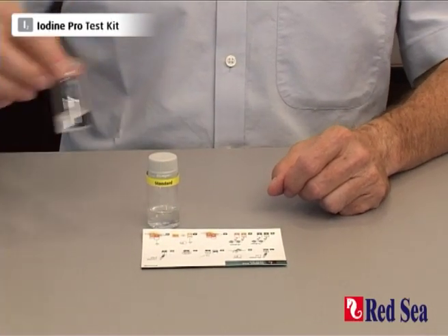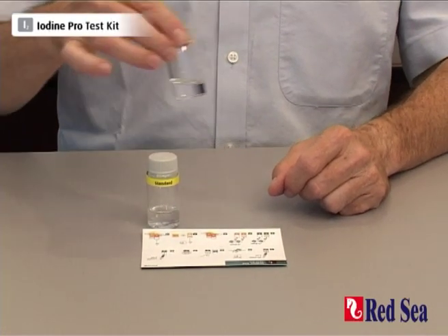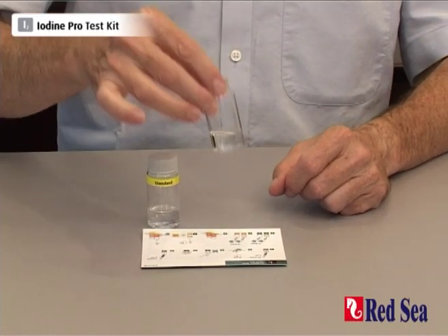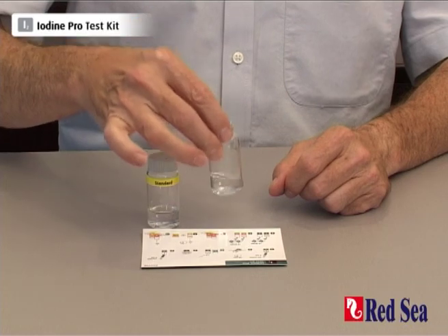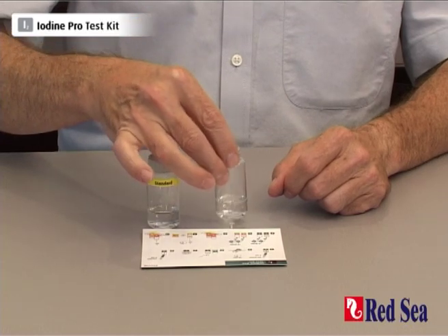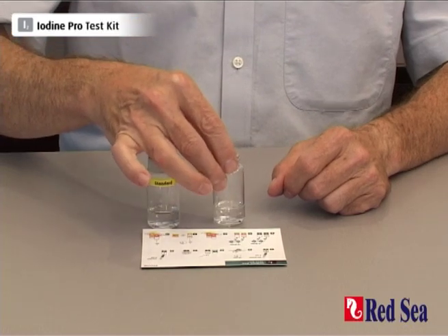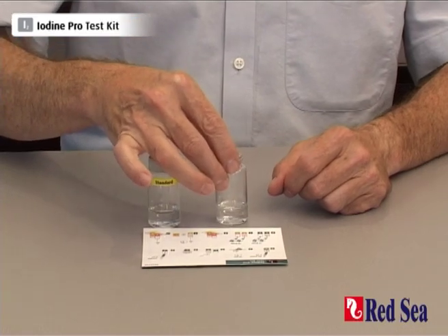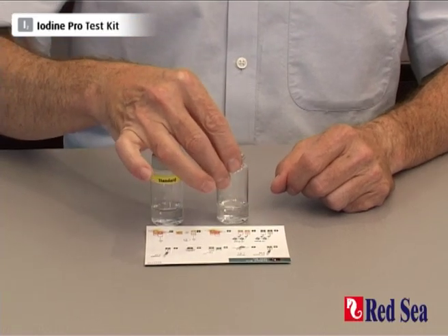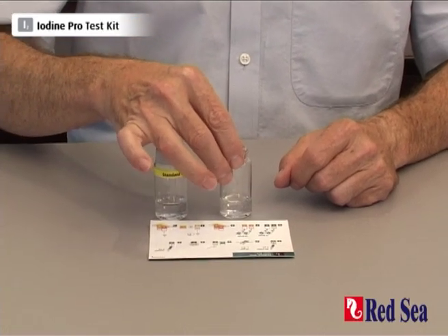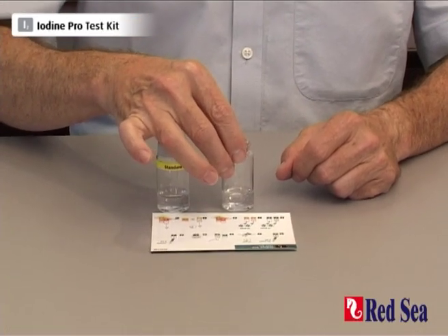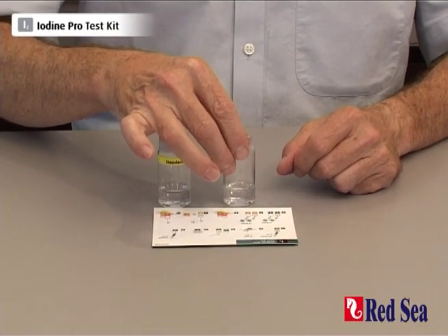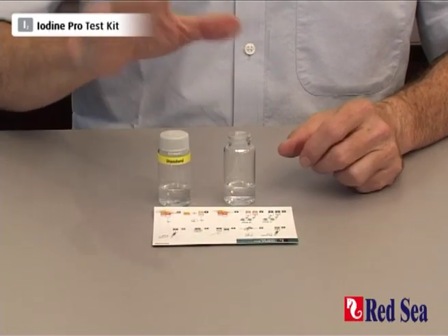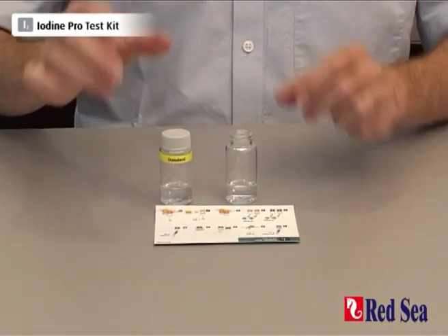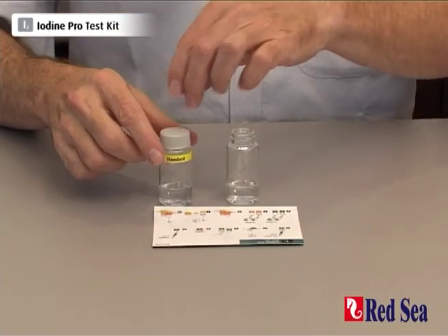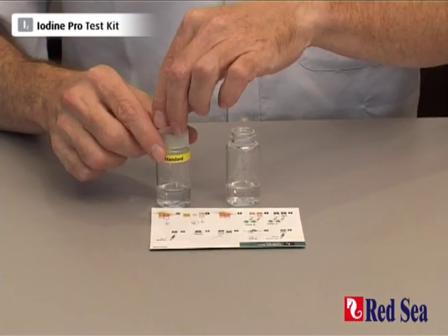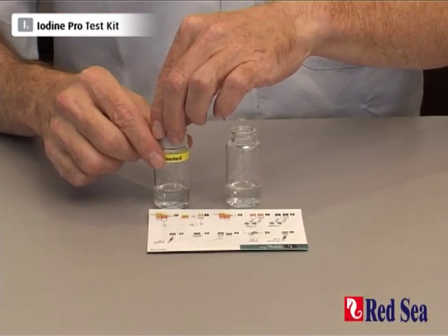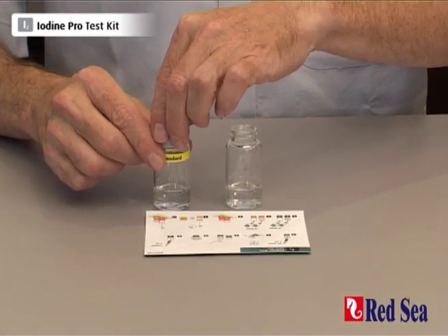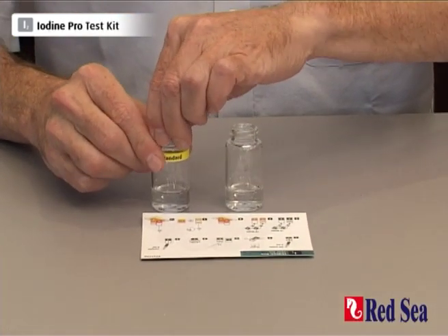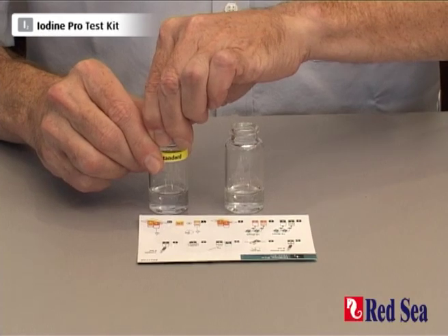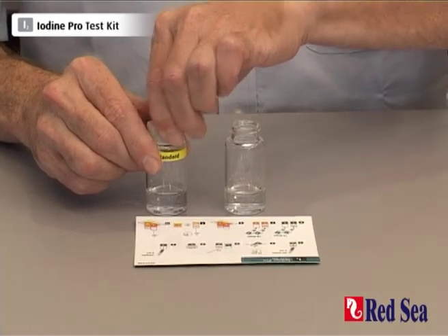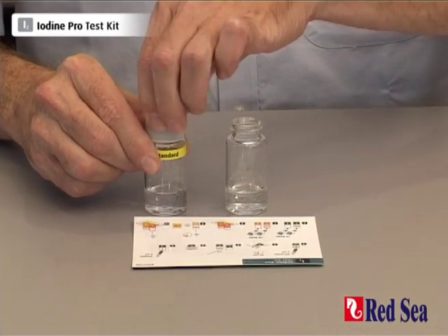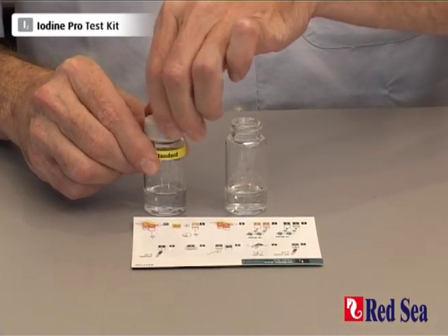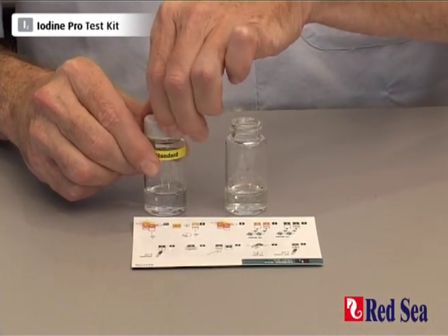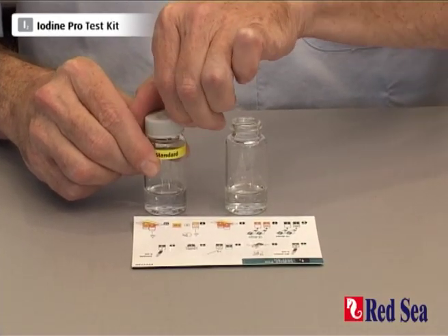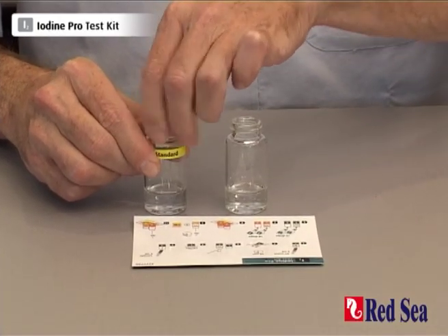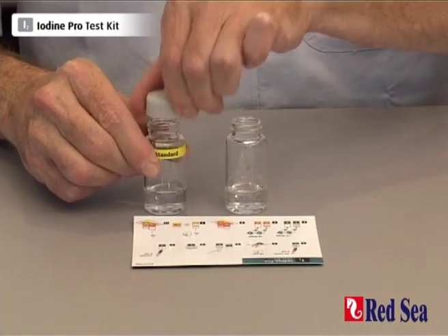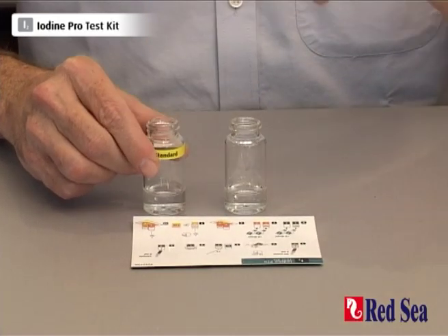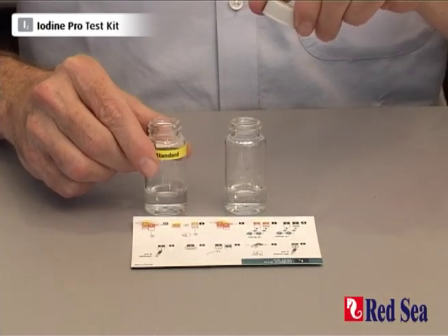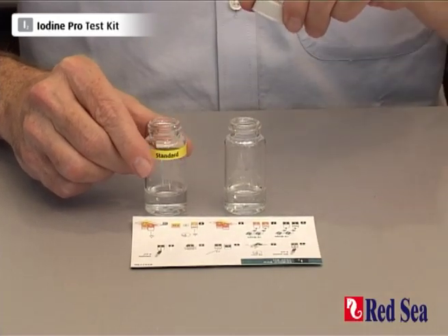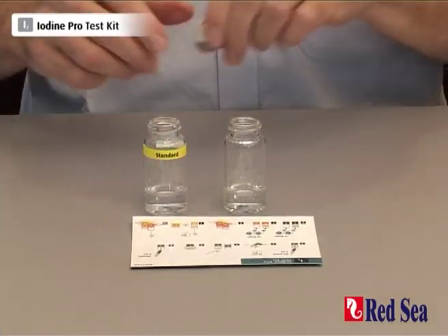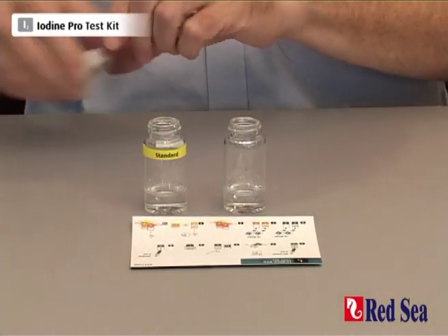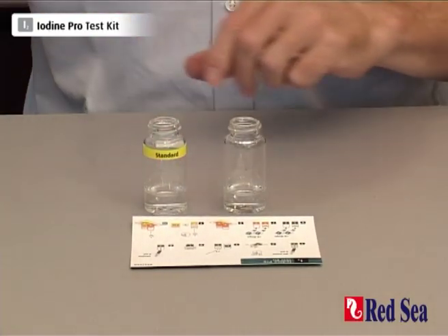I've already prepared a sample of water with 5ml and we now do the test on both the standard solution and the water sample simultaneously.